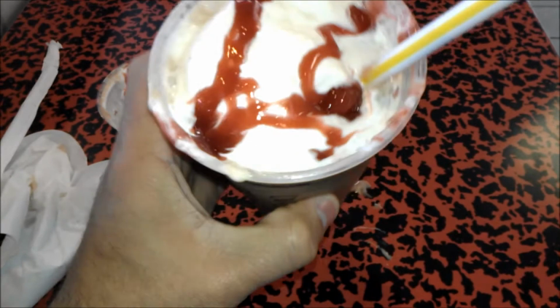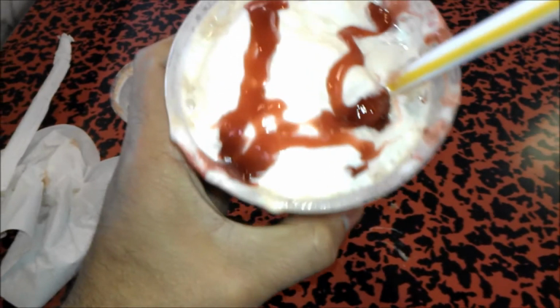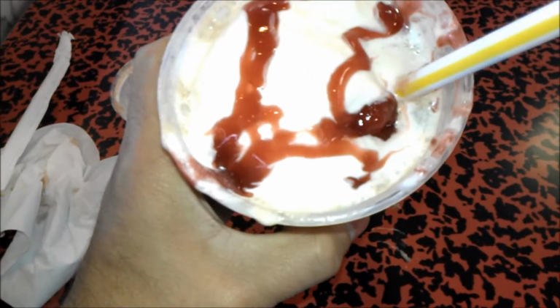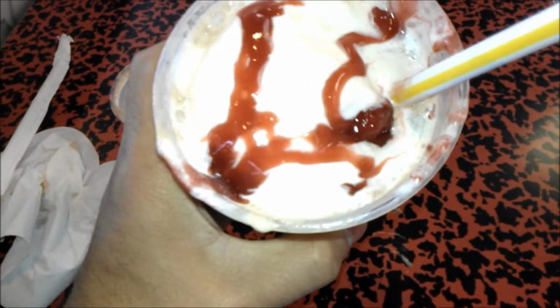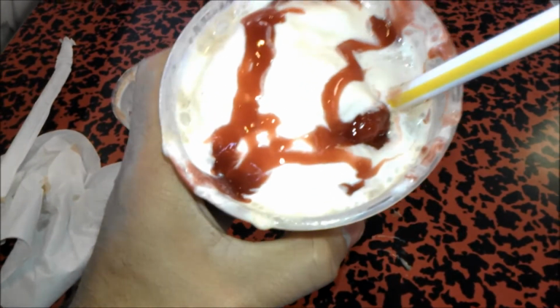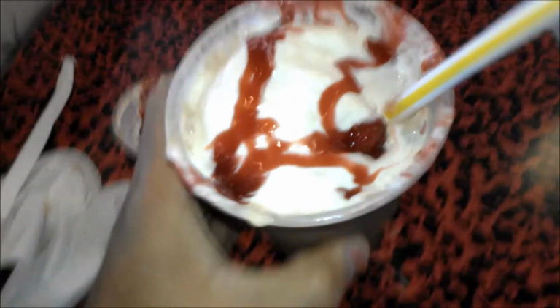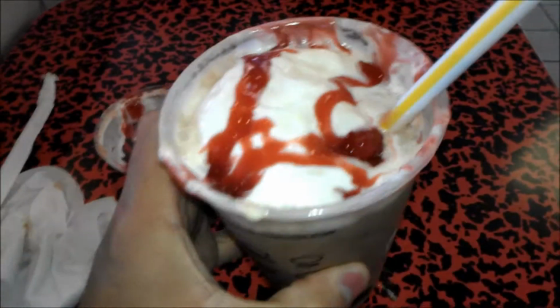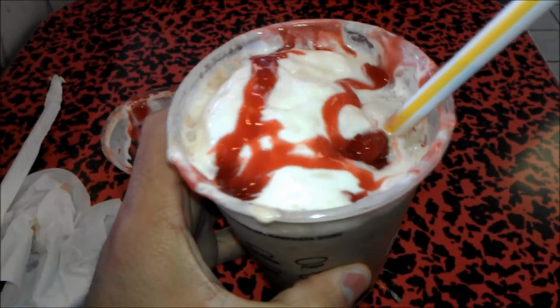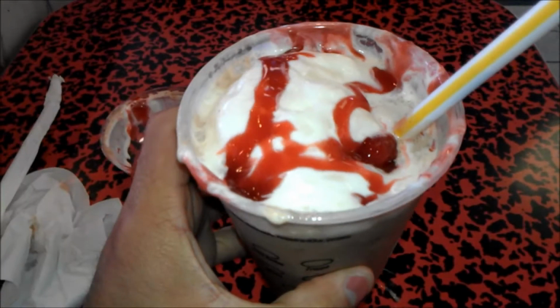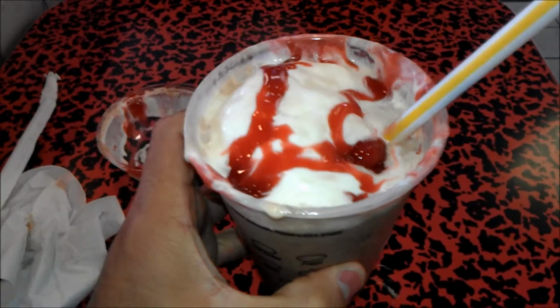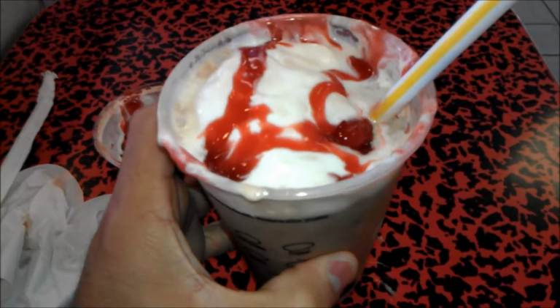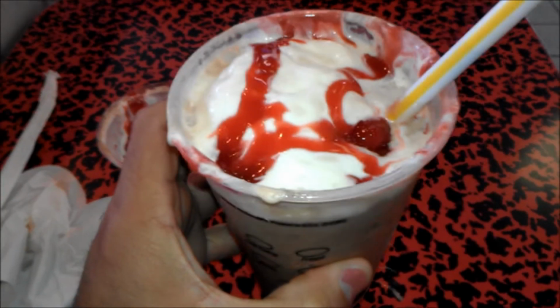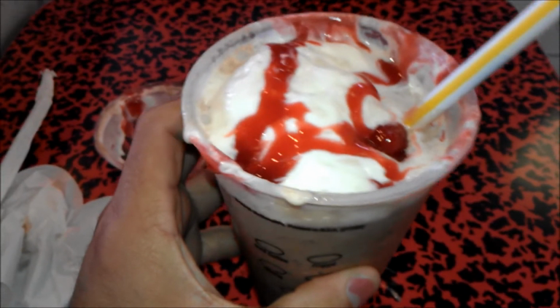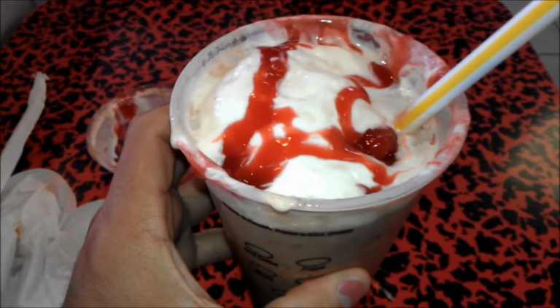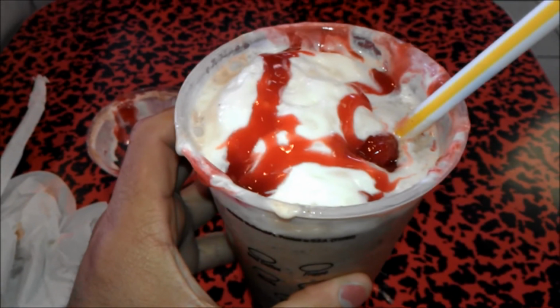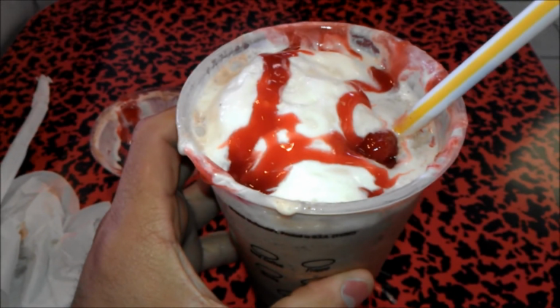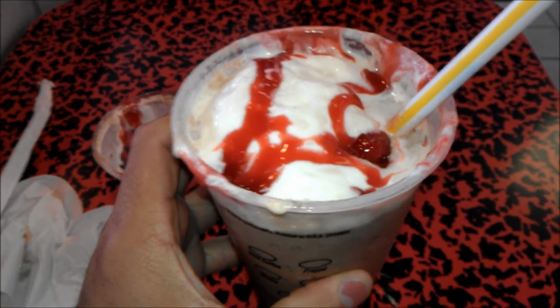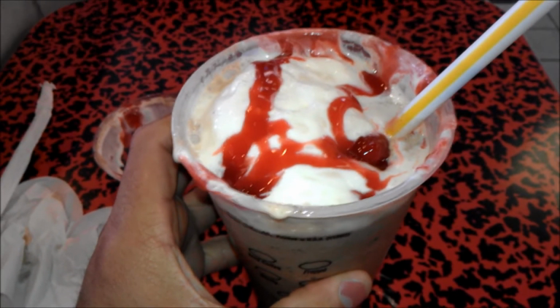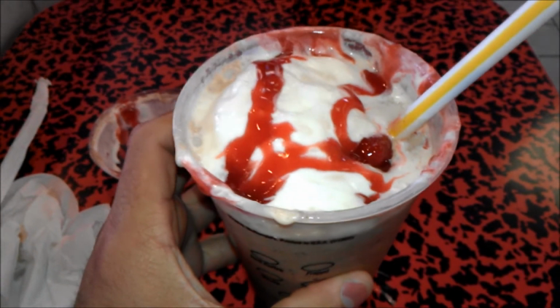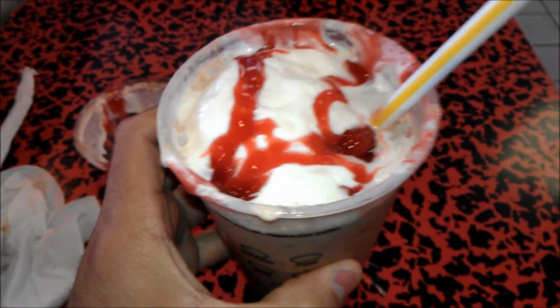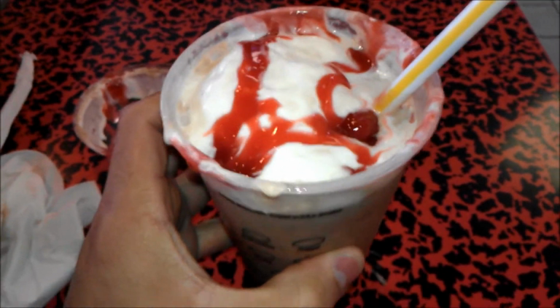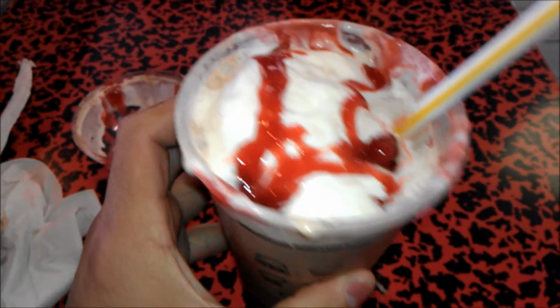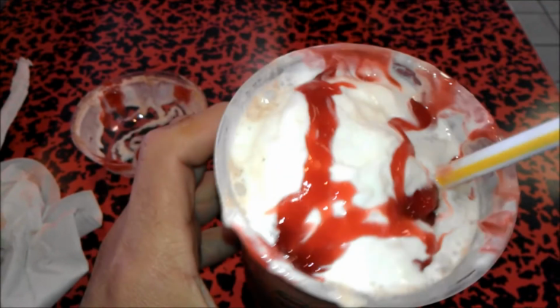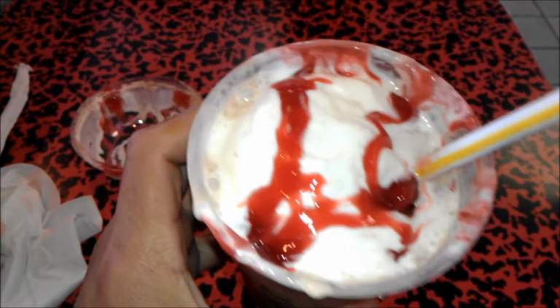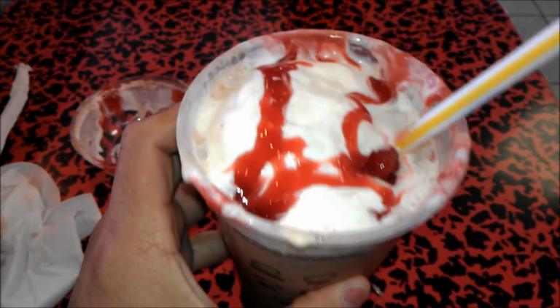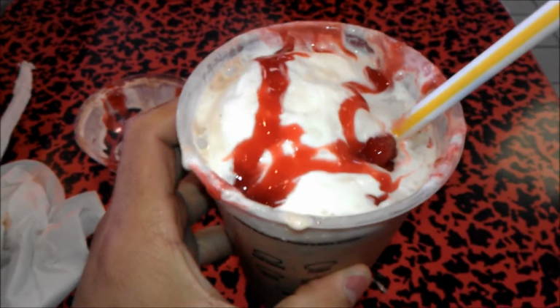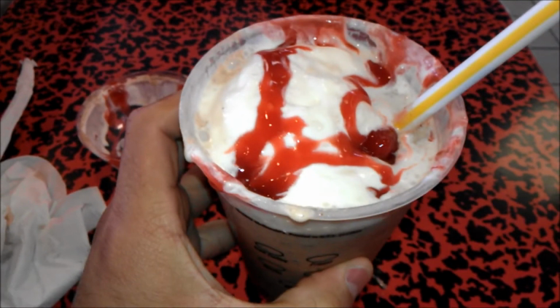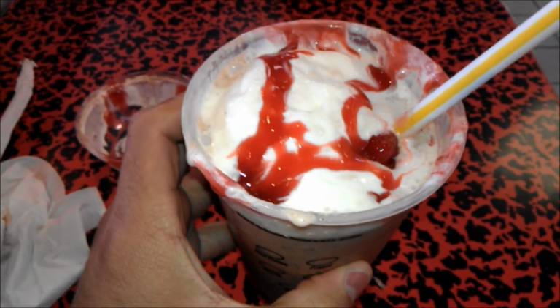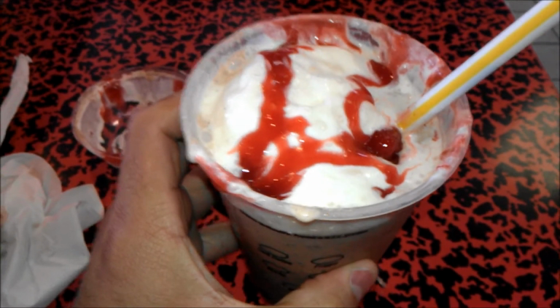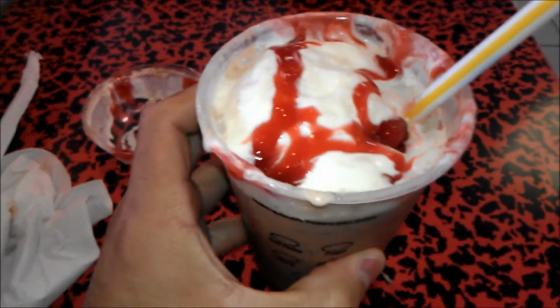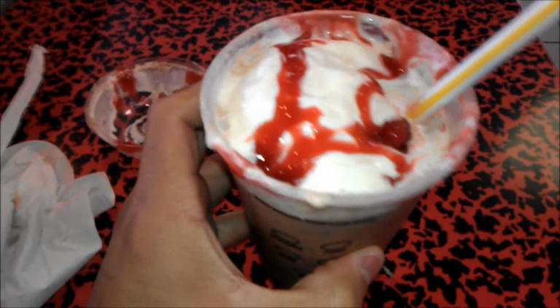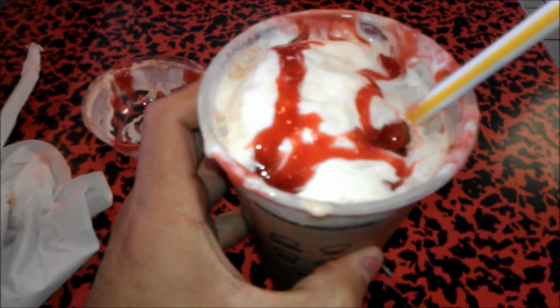The cream is decent. I give it, like, a 70% rating — it's okay. I'd love to have heavy whipped cream on top, but hey, beggars can't be choosers.